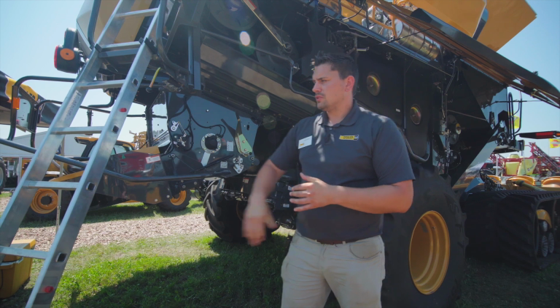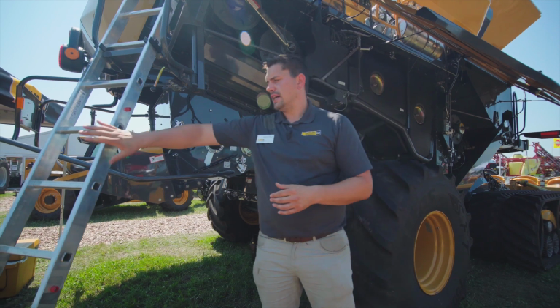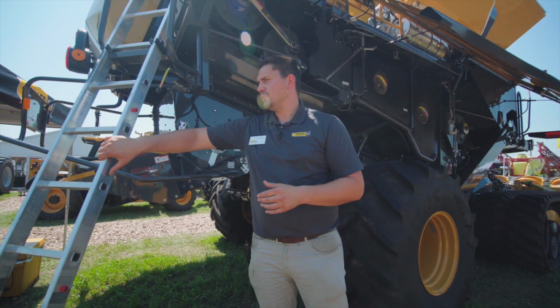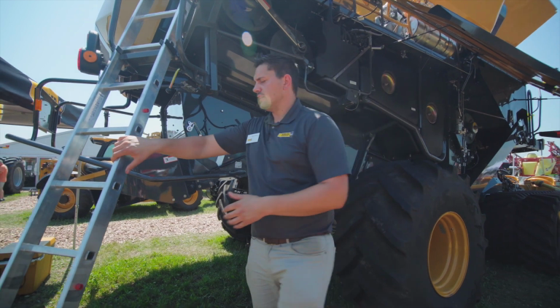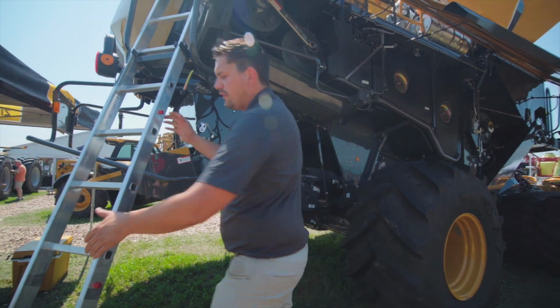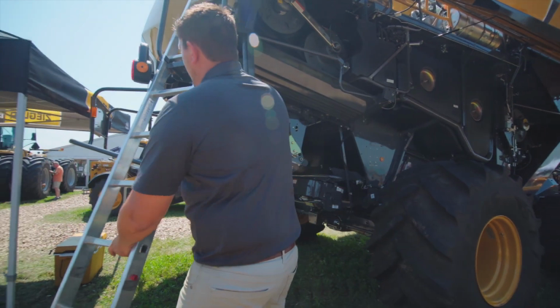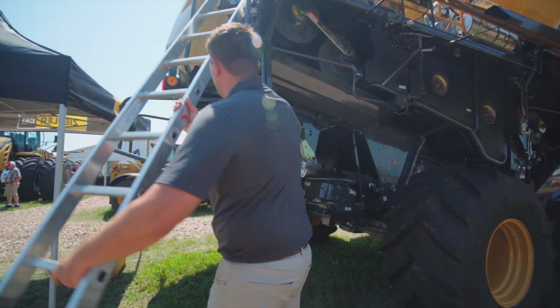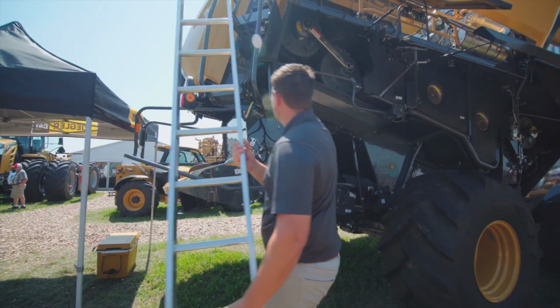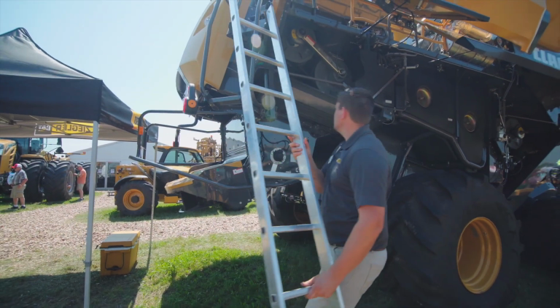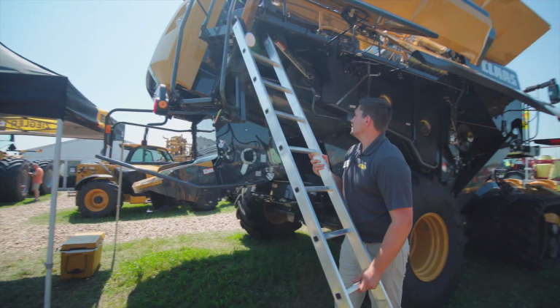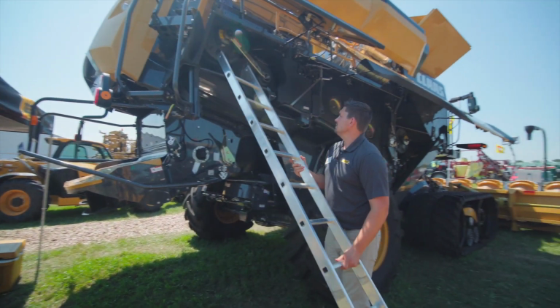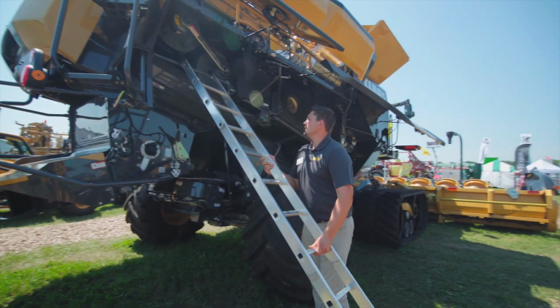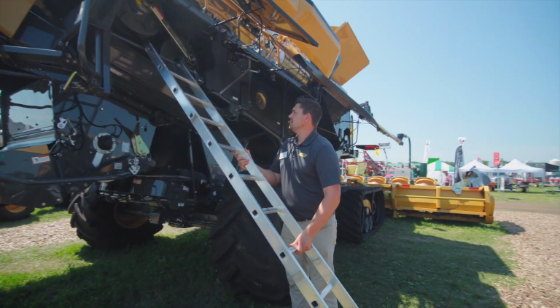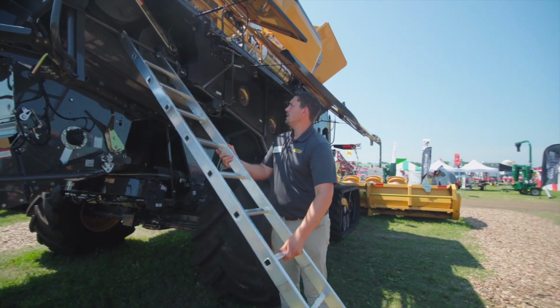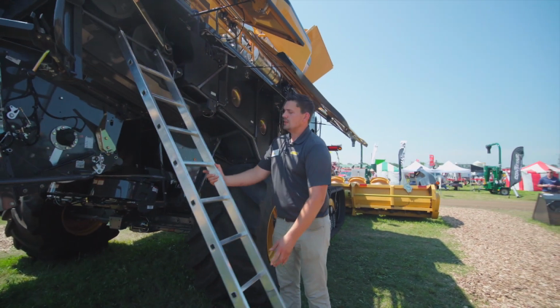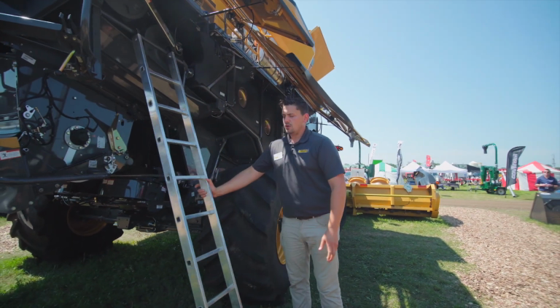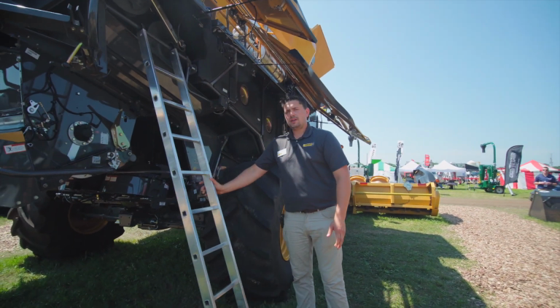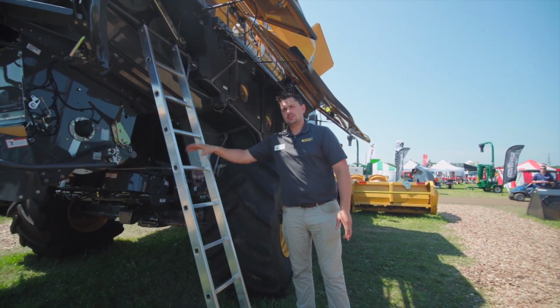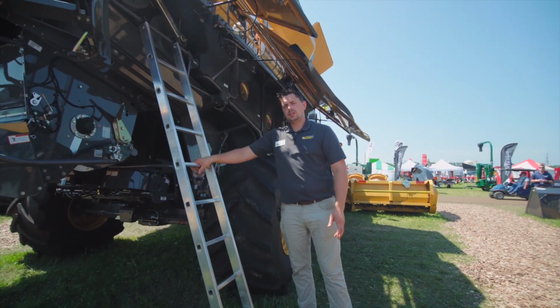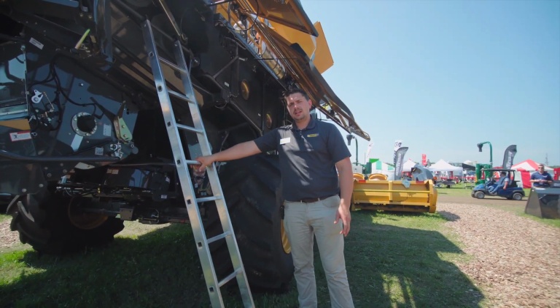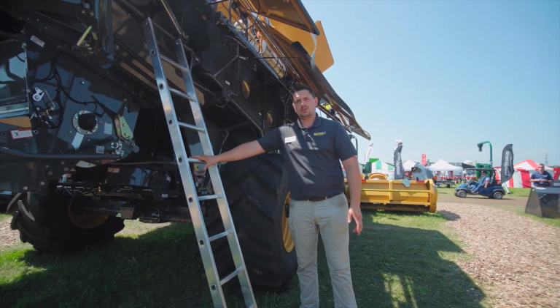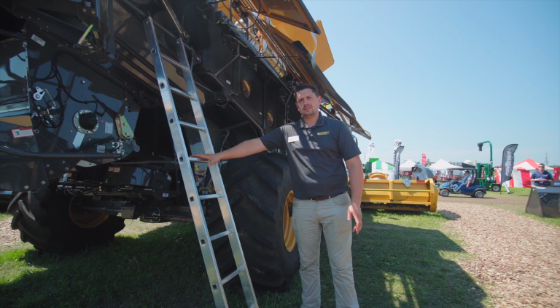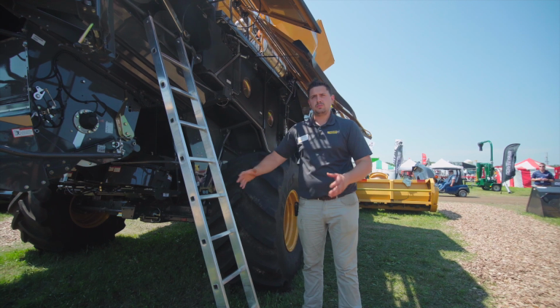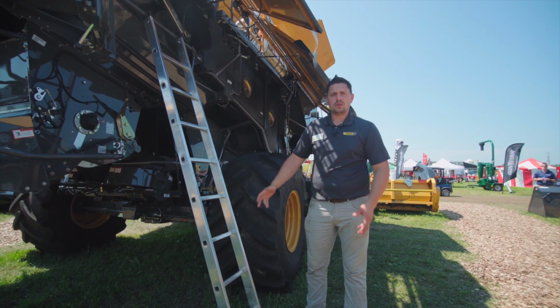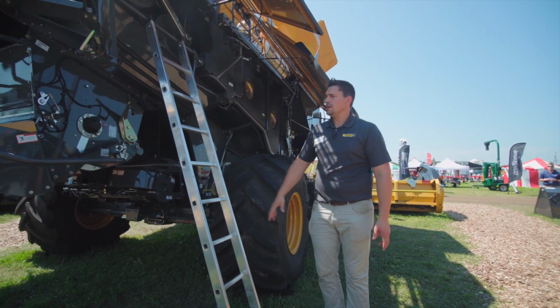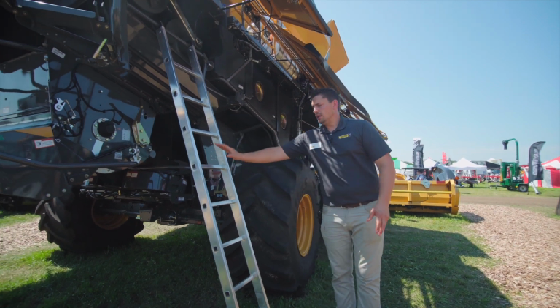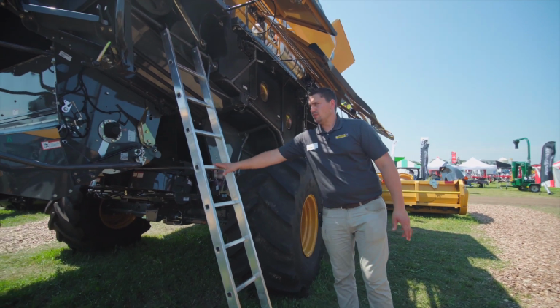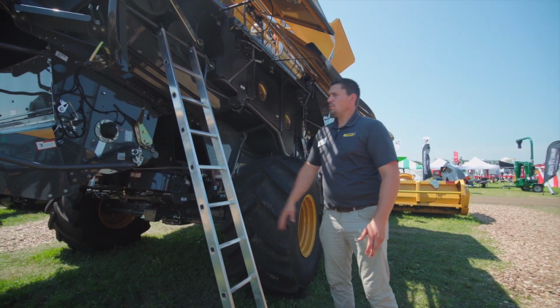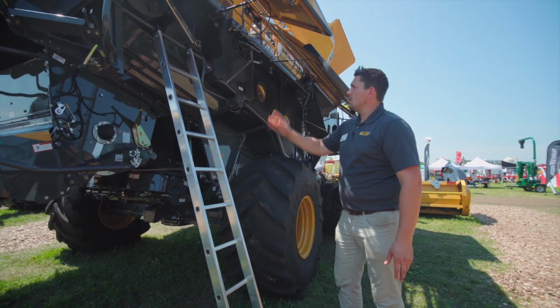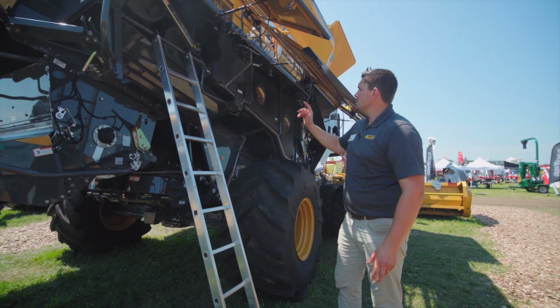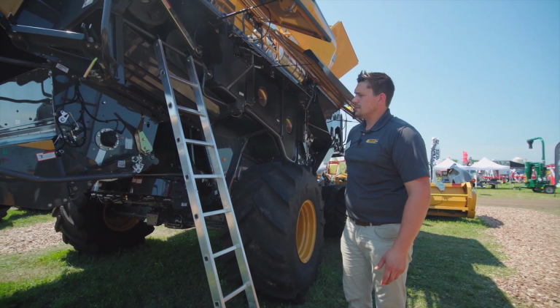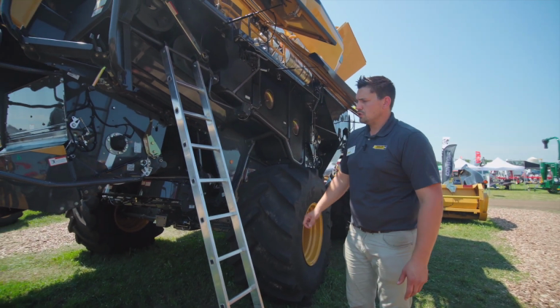Our trusty ladder here can be taken off and used for all the different maintenance around the machine. You can see there are bars the whole way around the machine, so when you need to get in there to do maintenance — be it cold or snowy — you have a good firm way to get up there and do your maintenance.